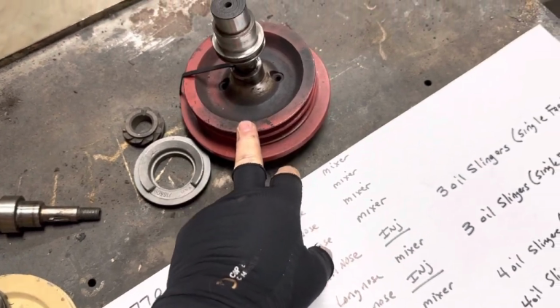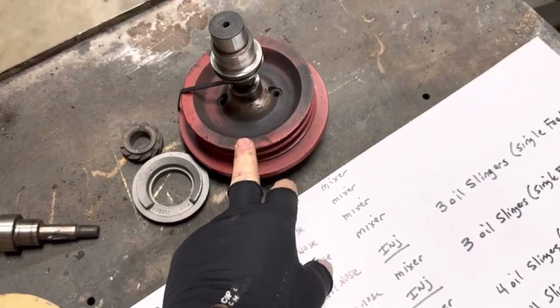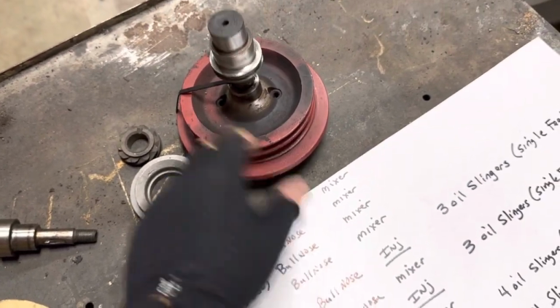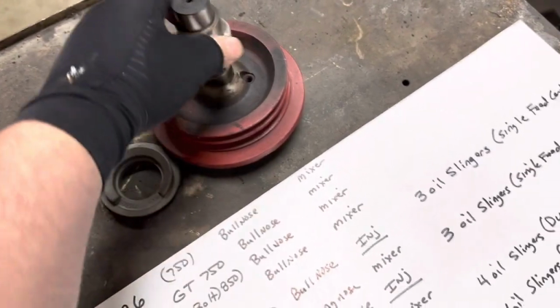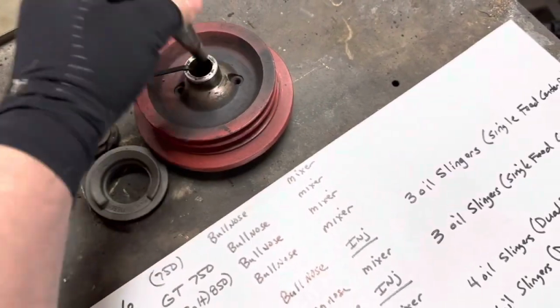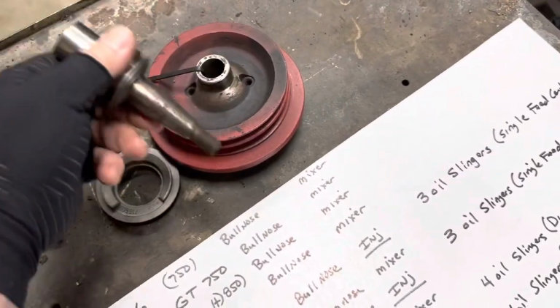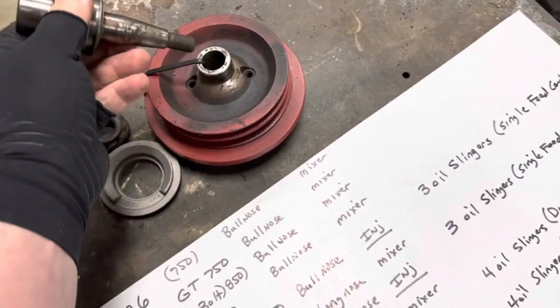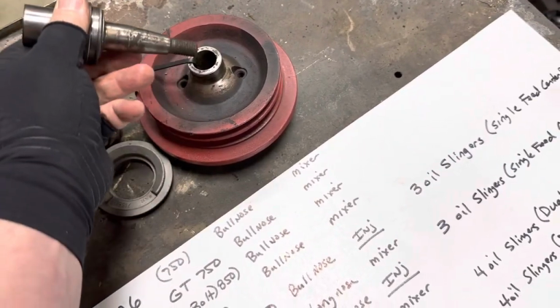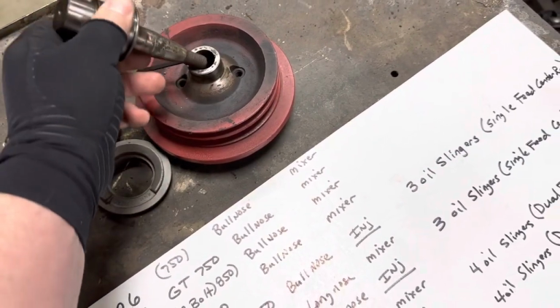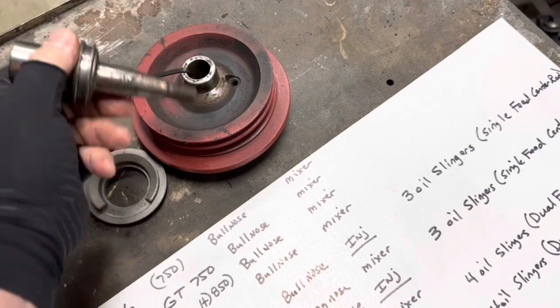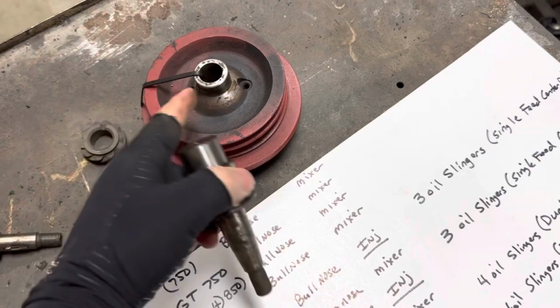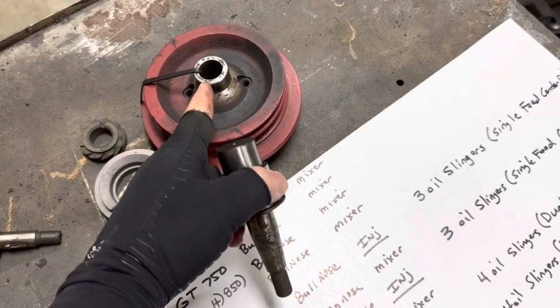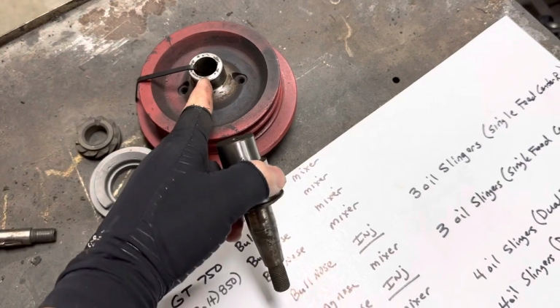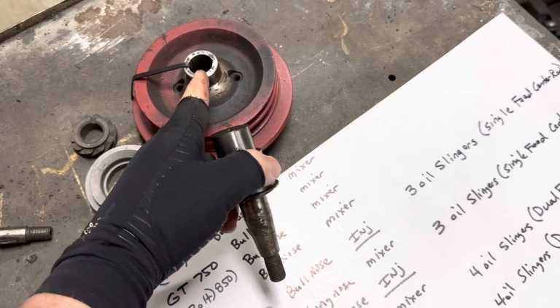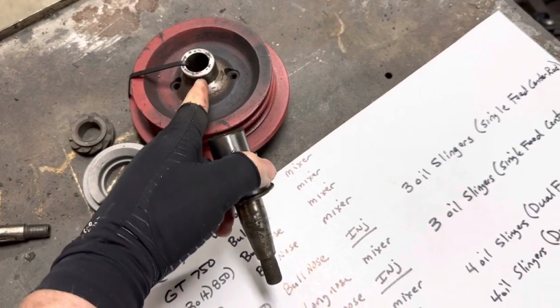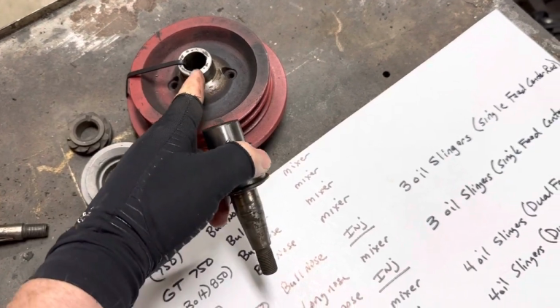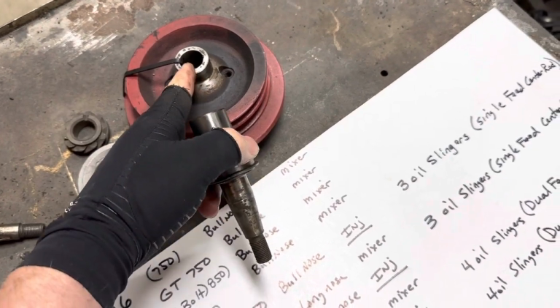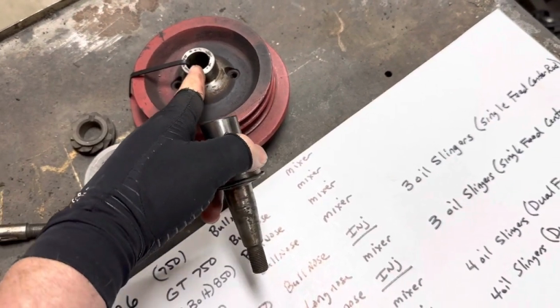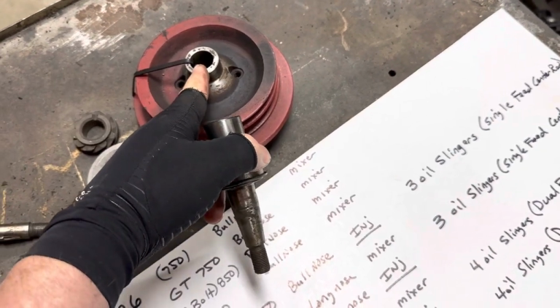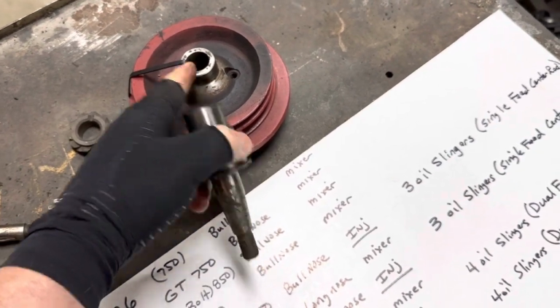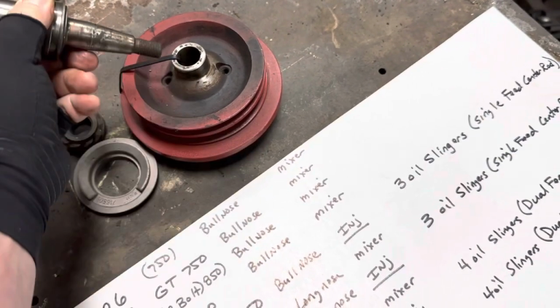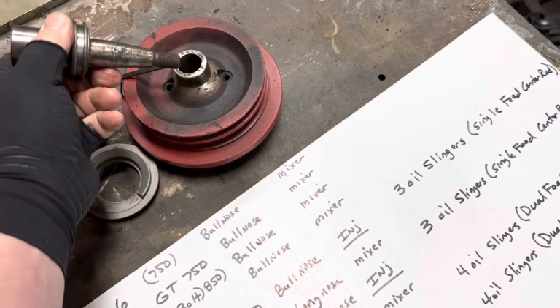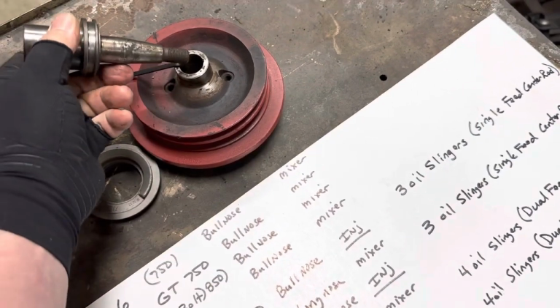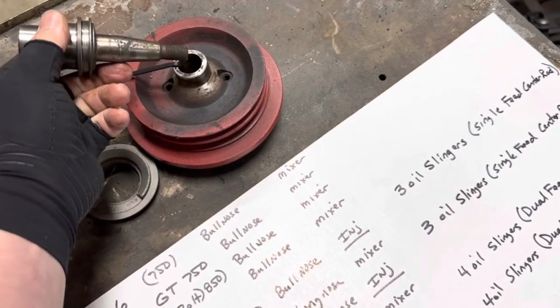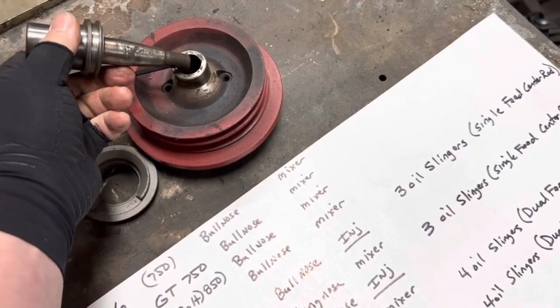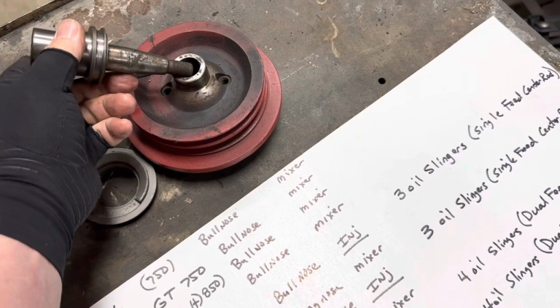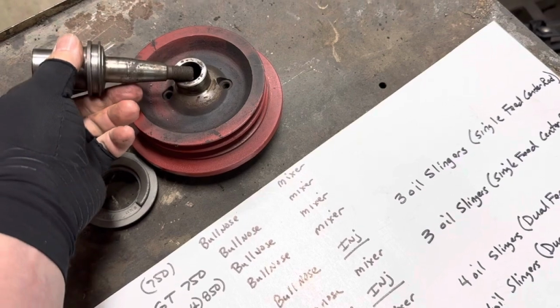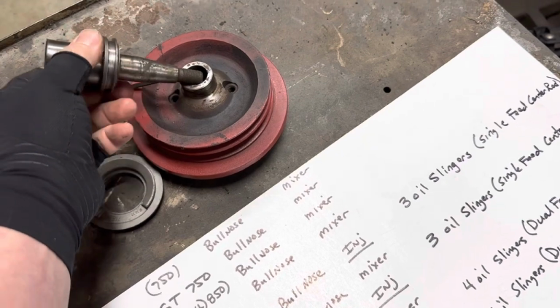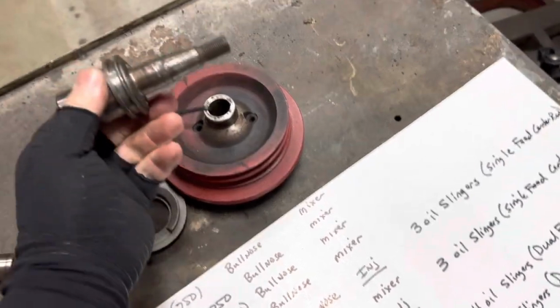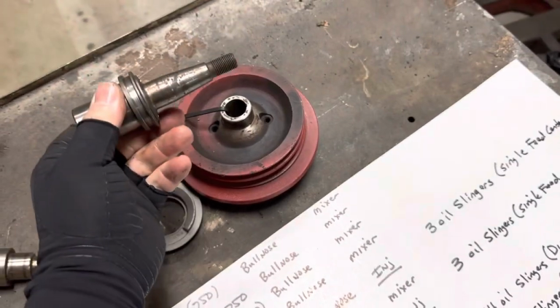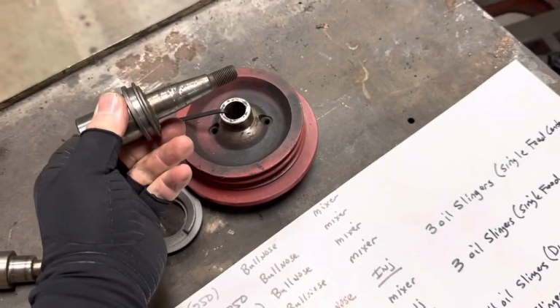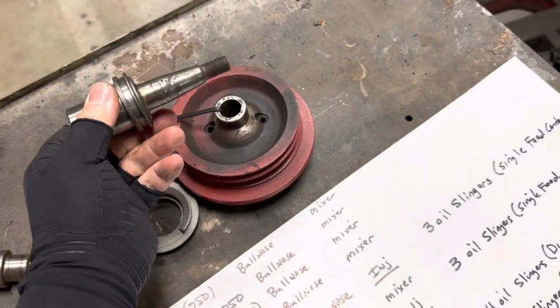The front pulleys on the Monte Carlo and GT are hard to come by too. Fortunately, they really never go bad, so as long as you've got one we can clean it and save it. Again, they're the tapered ones.